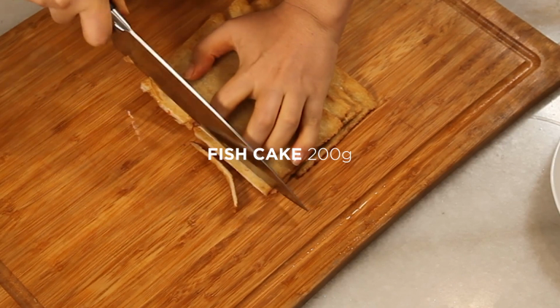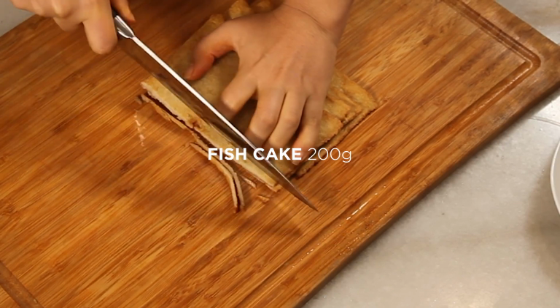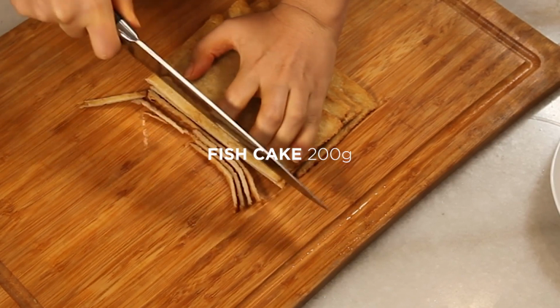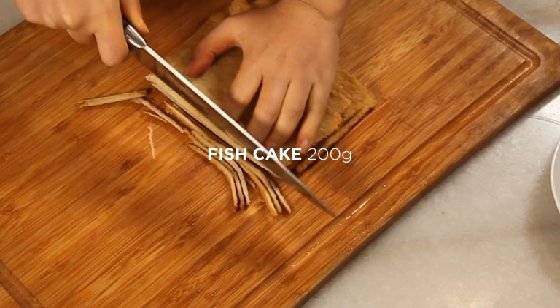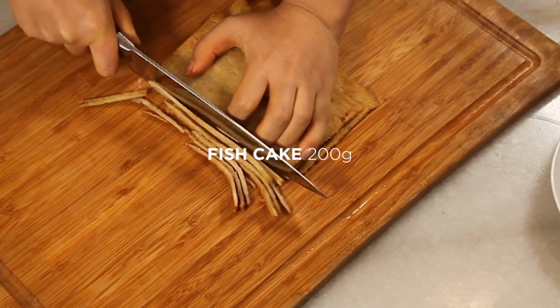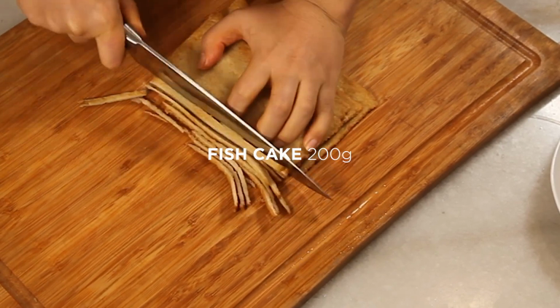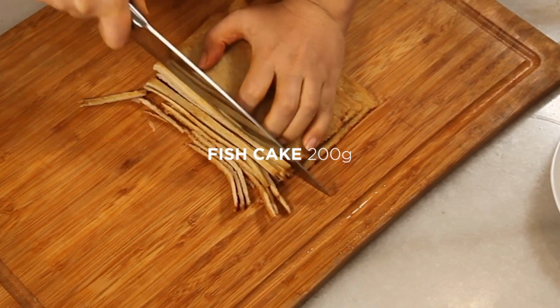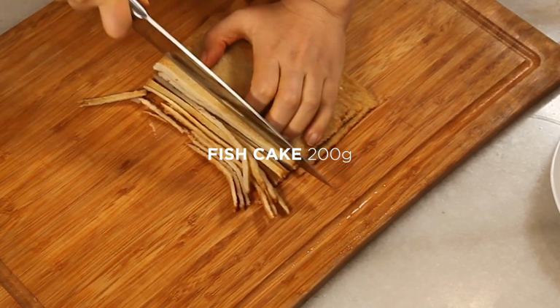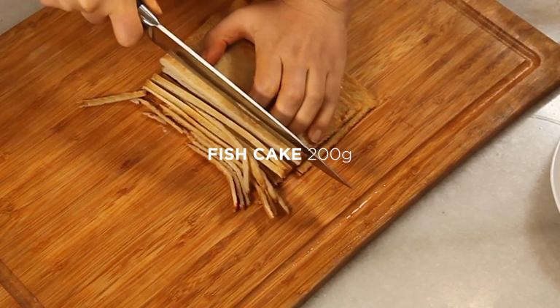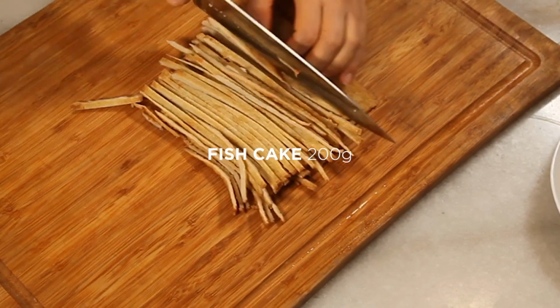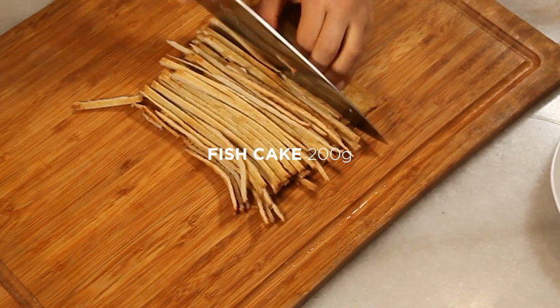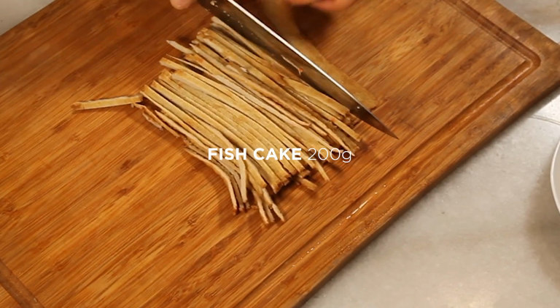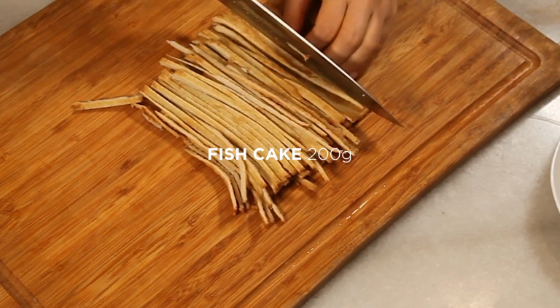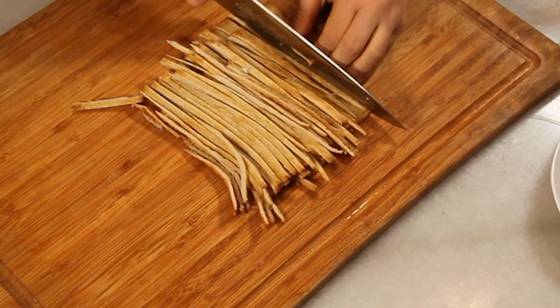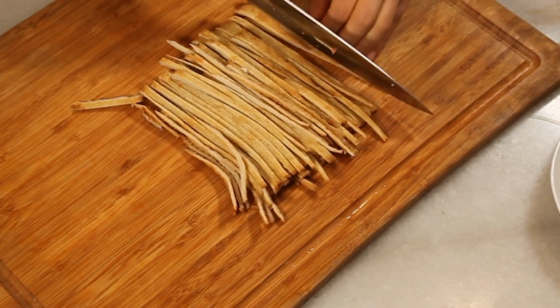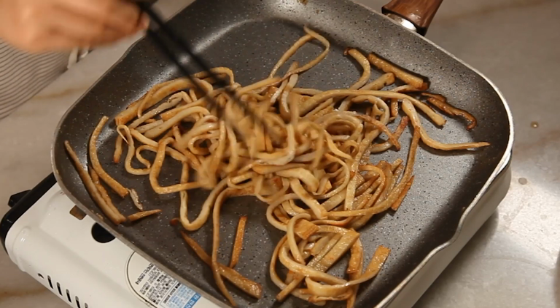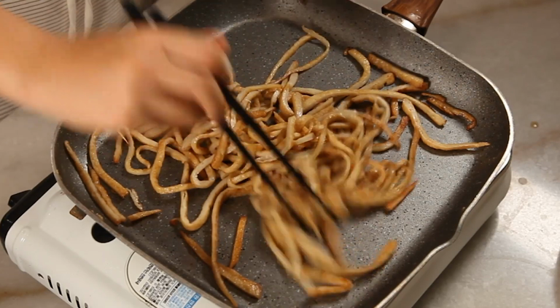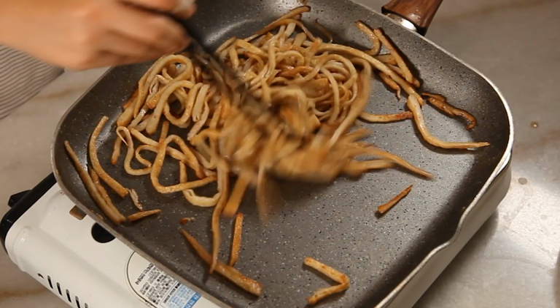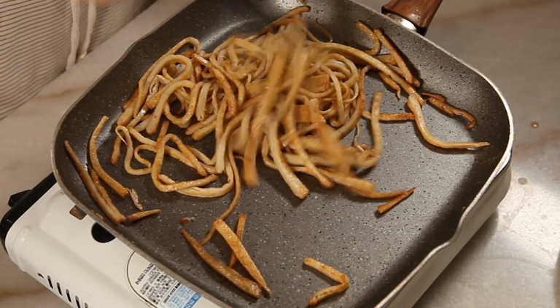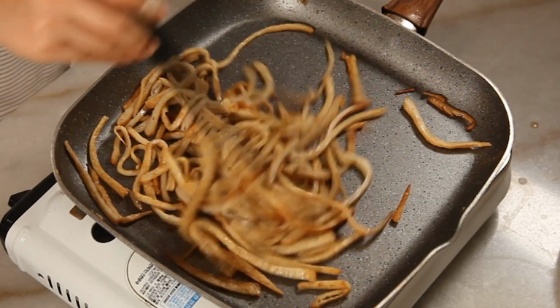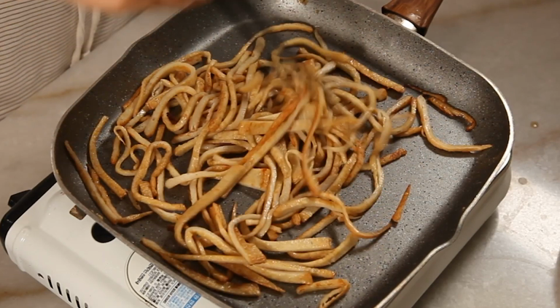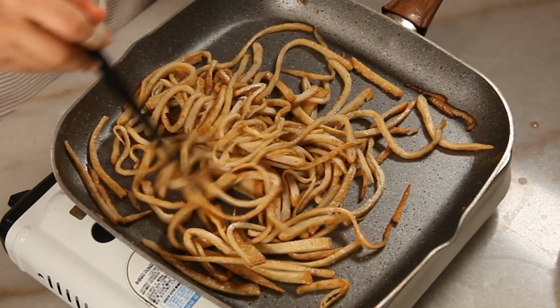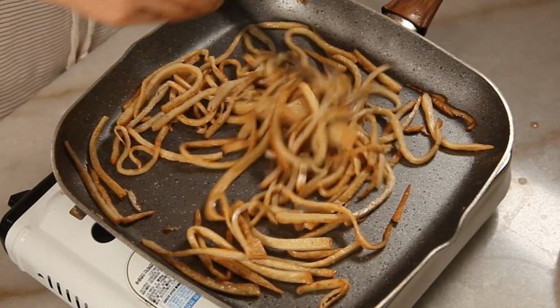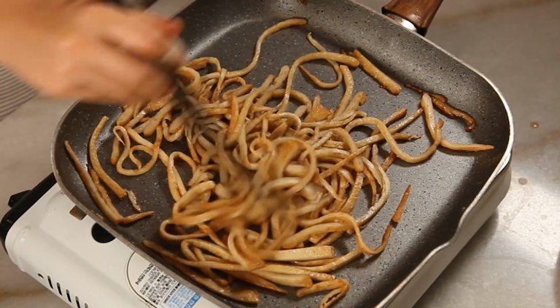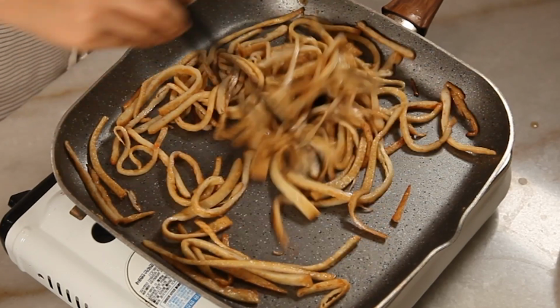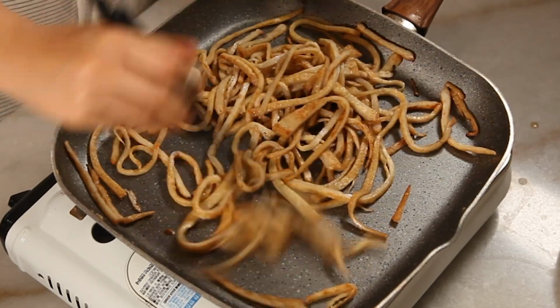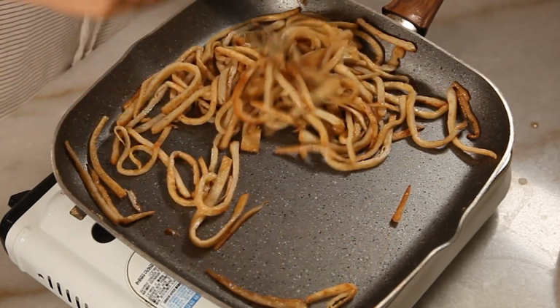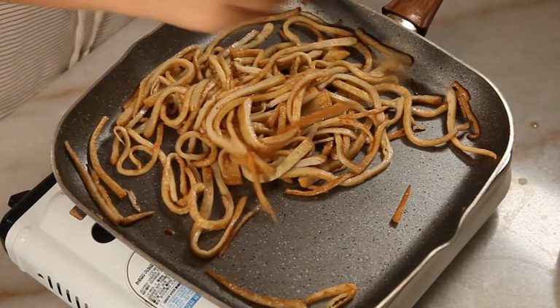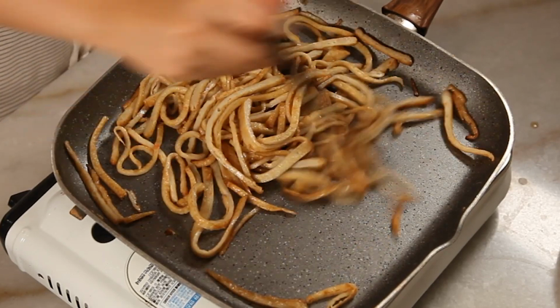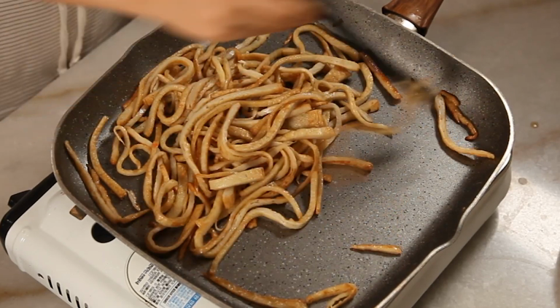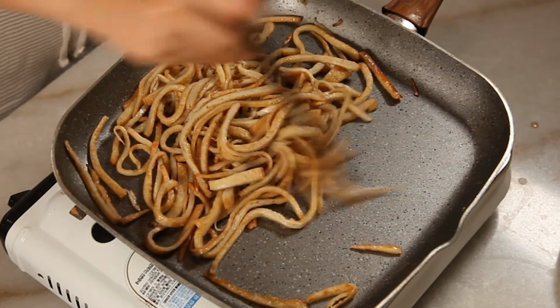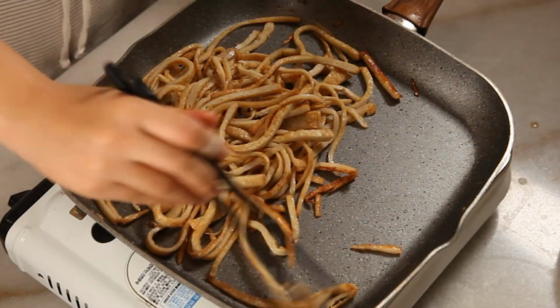Now fish cake — finely cut them lengthwise and stir fry in a pan with some oil. If you're not using gobo, add soy sauce and sugar to the fish cake instead to add flavor.